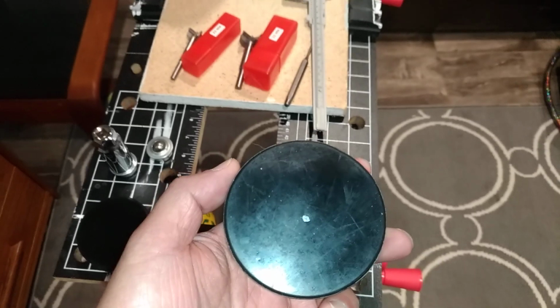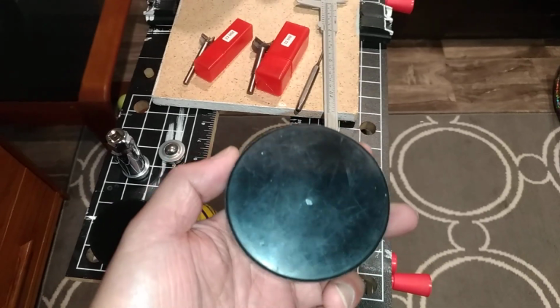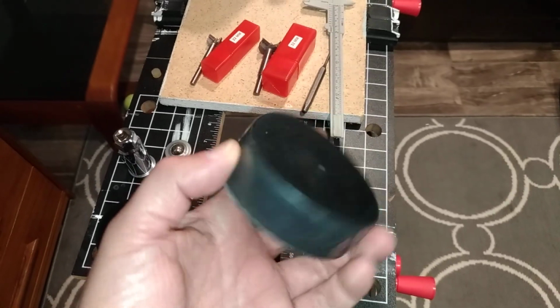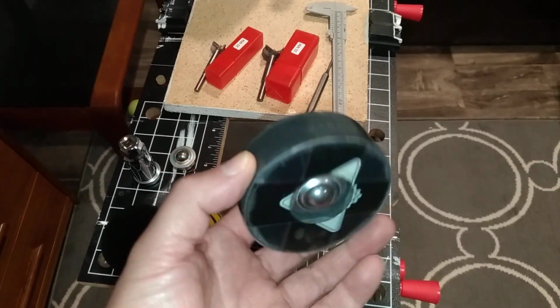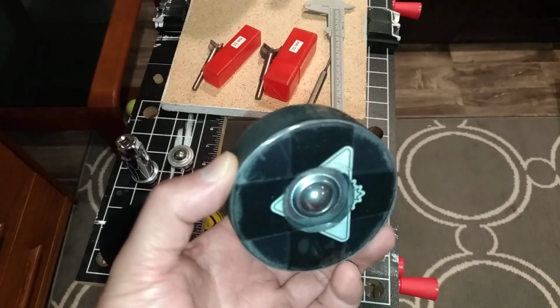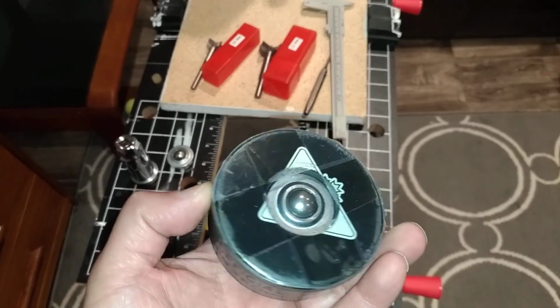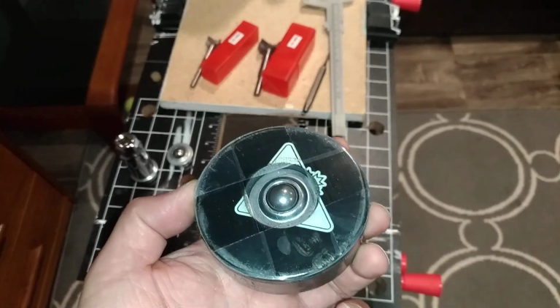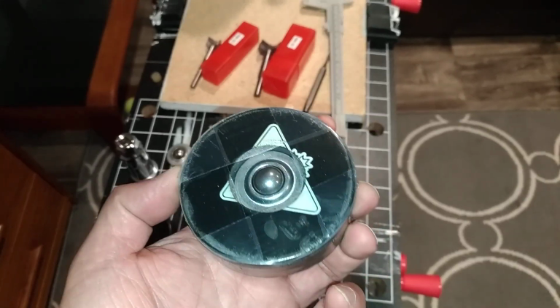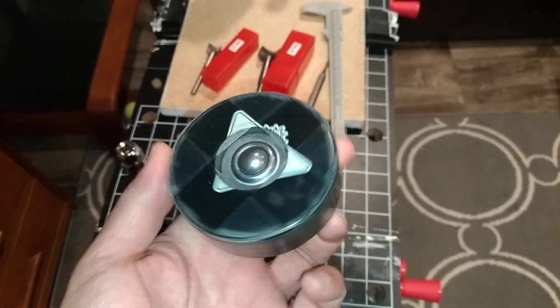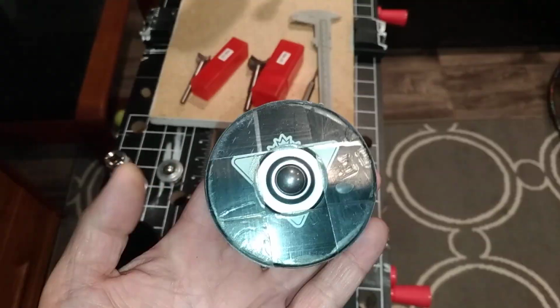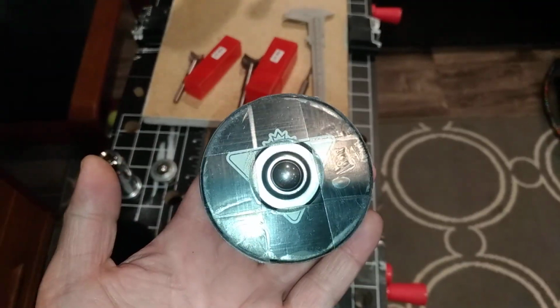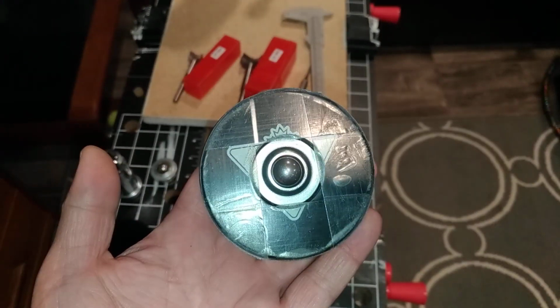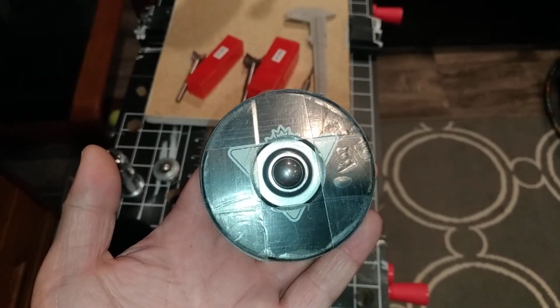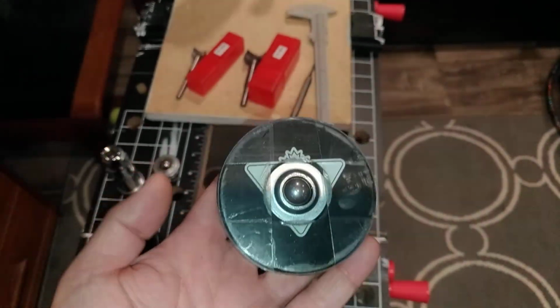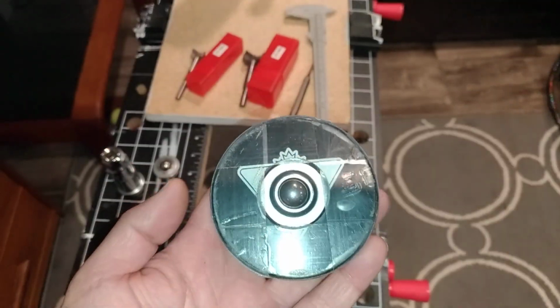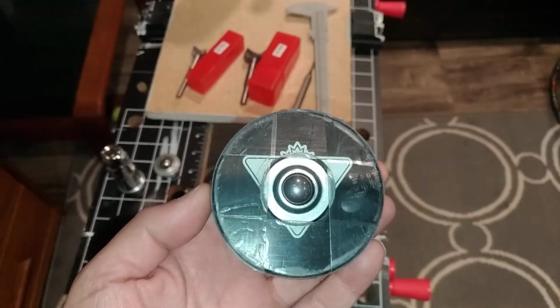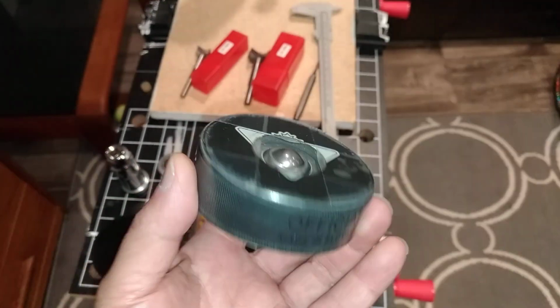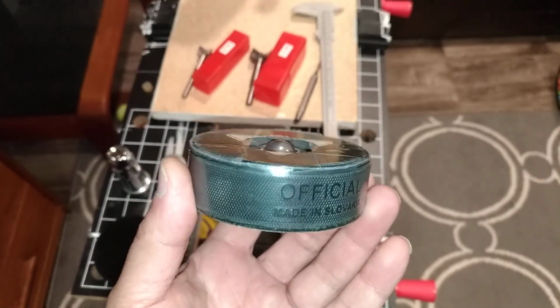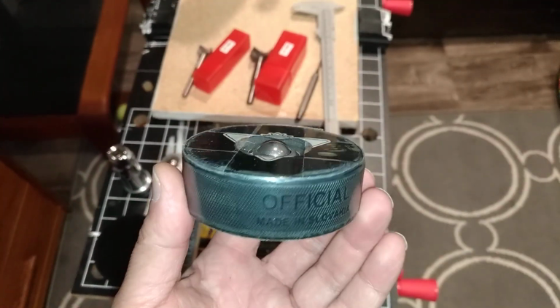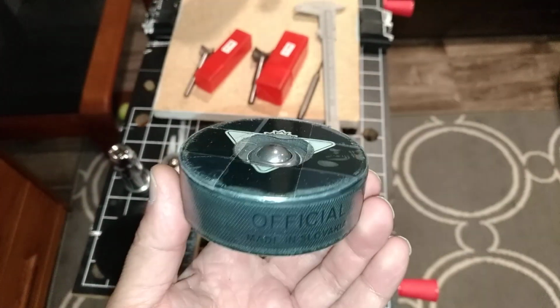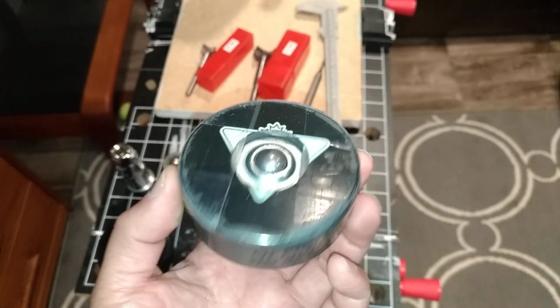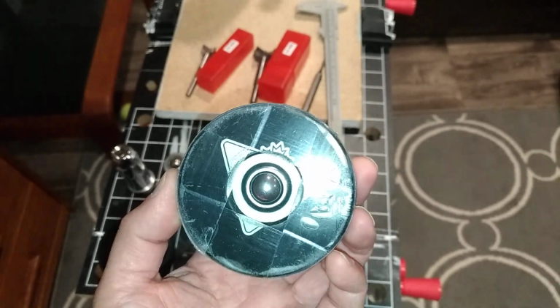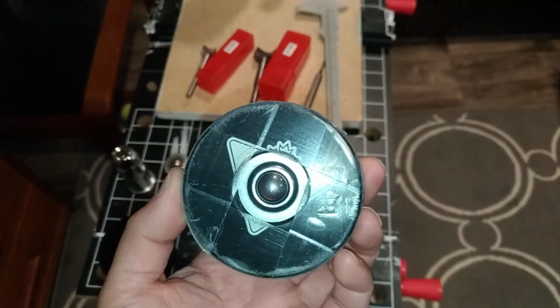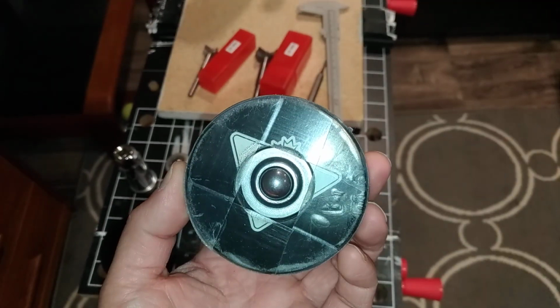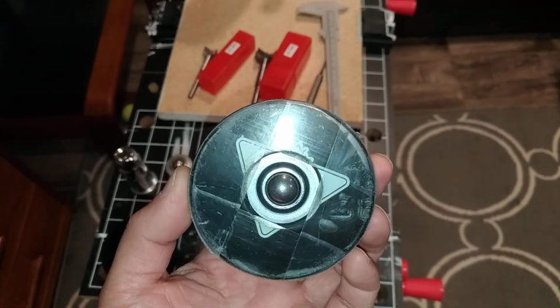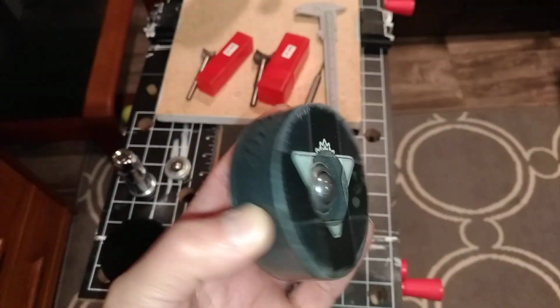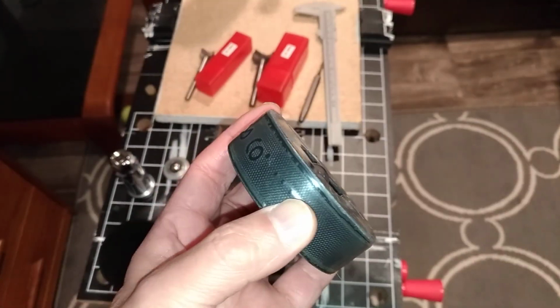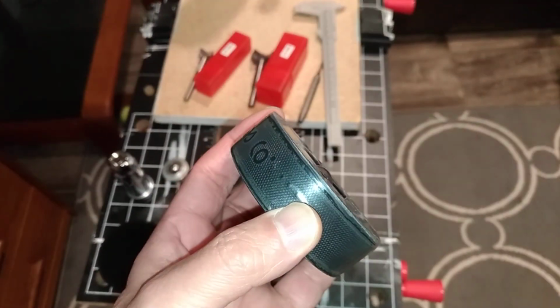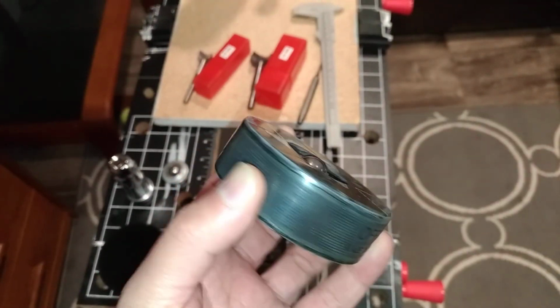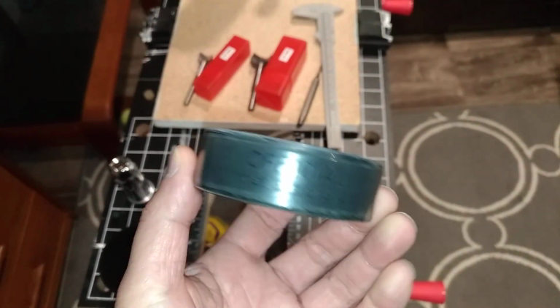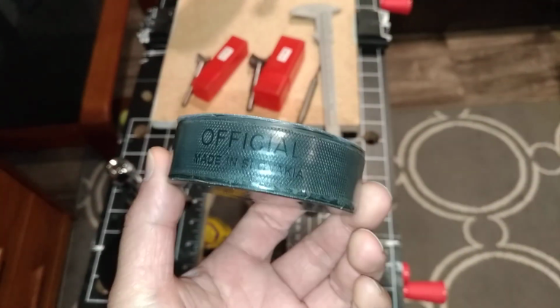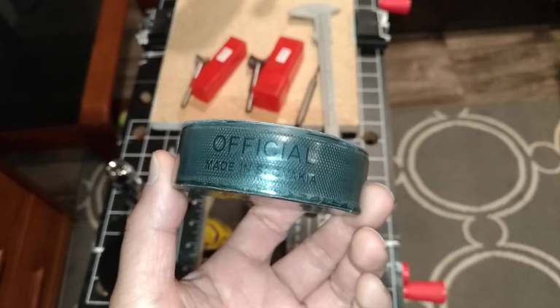Hi guys, Hockey Dad Kevin here. Today I'm going to show you how to make one of these, which is my poor man's dangle puck, or DIY dangle puck.